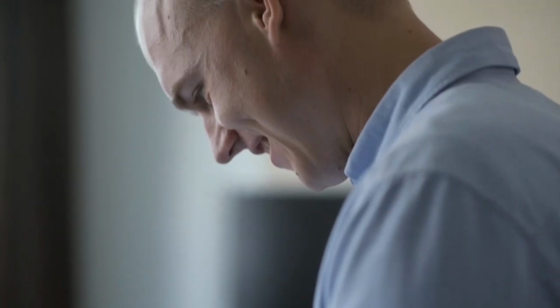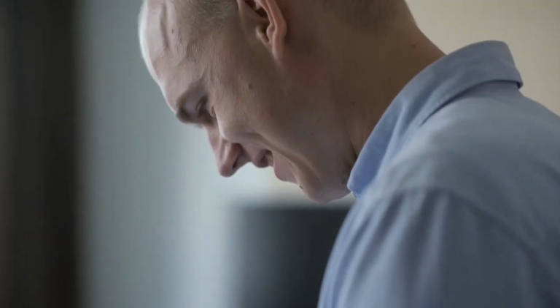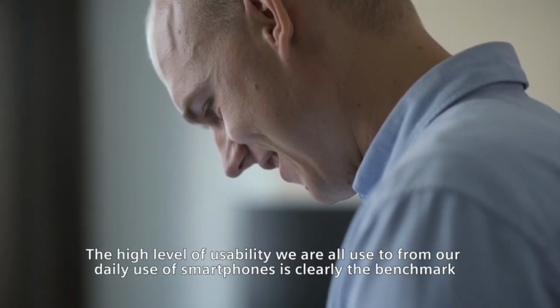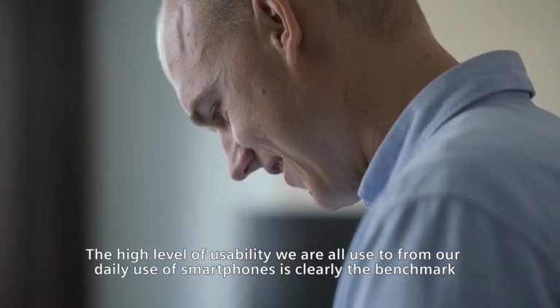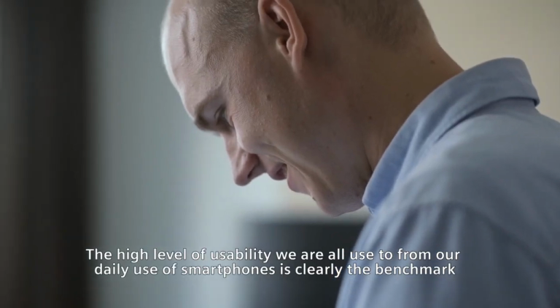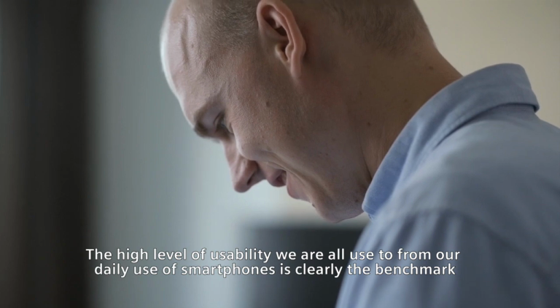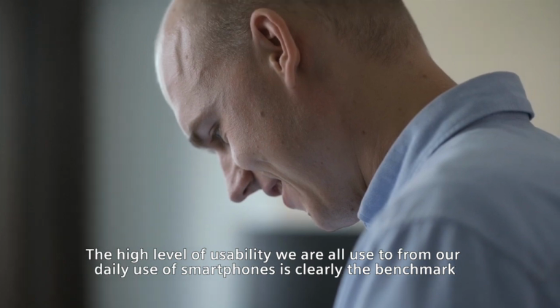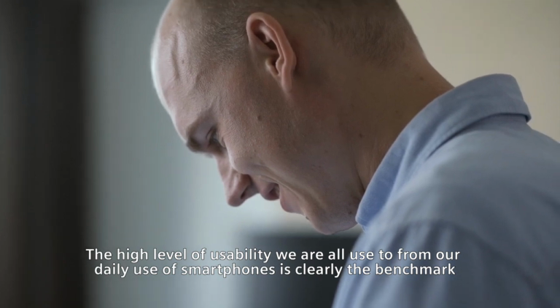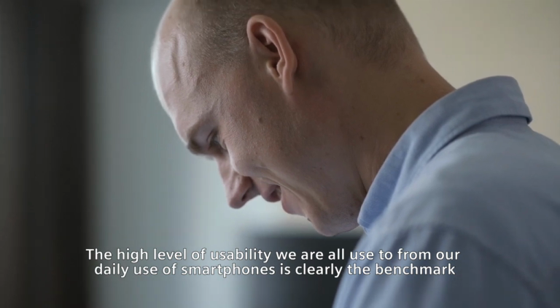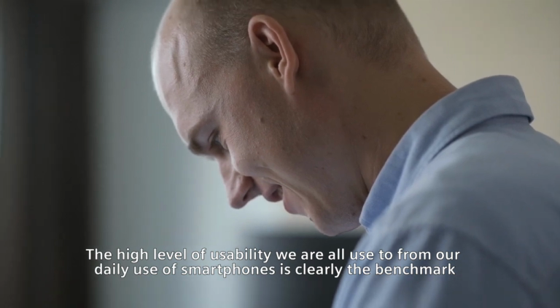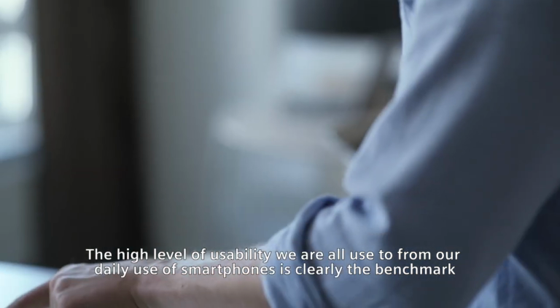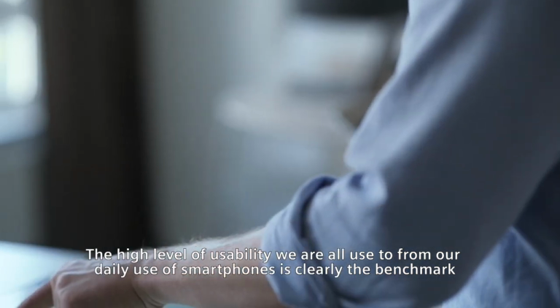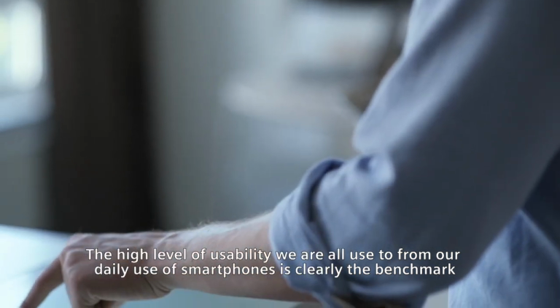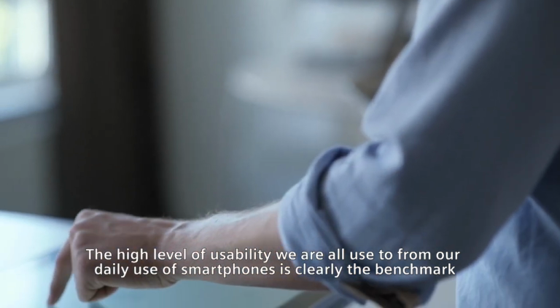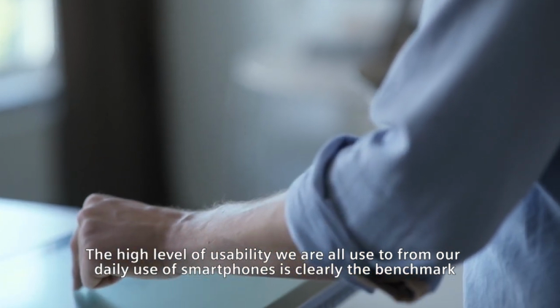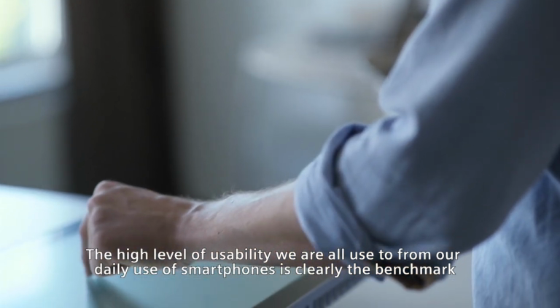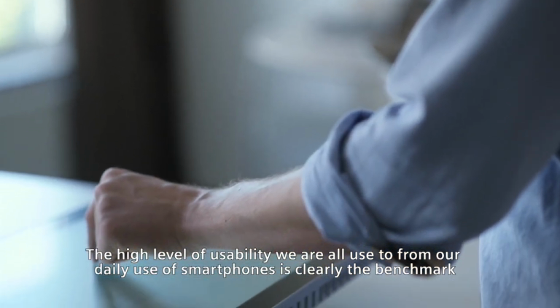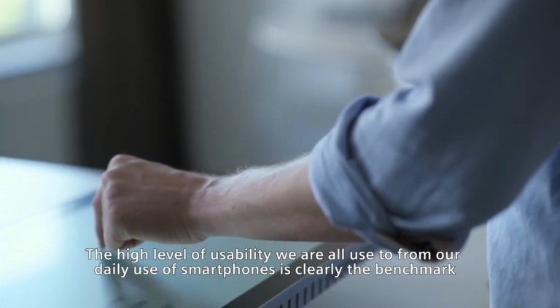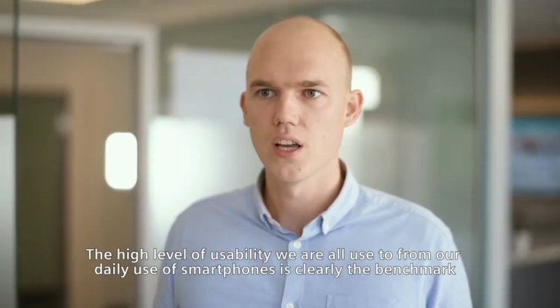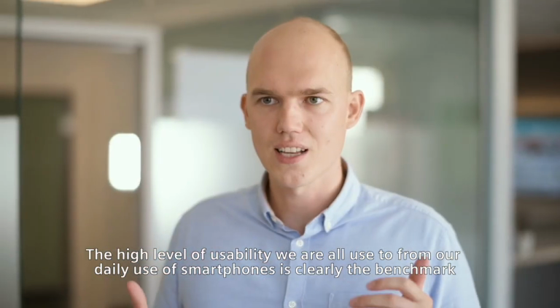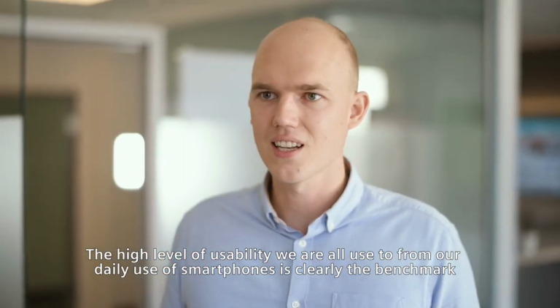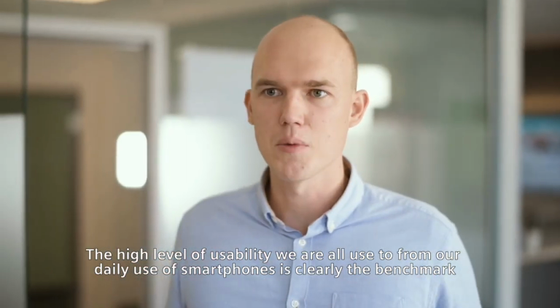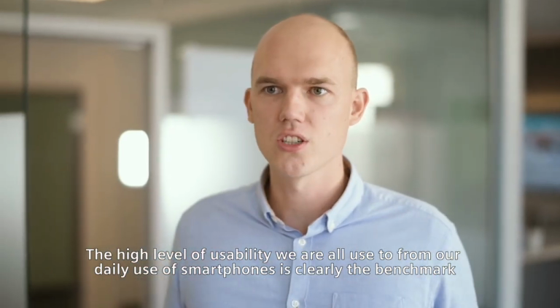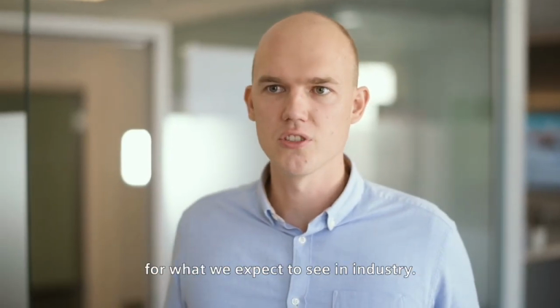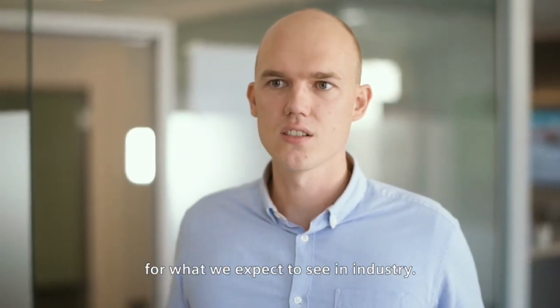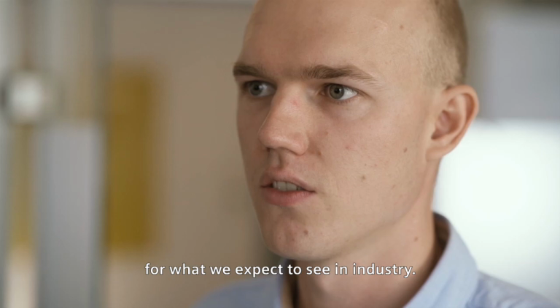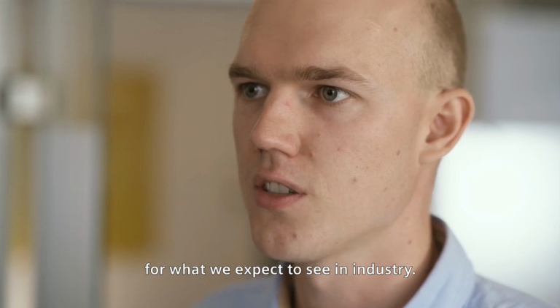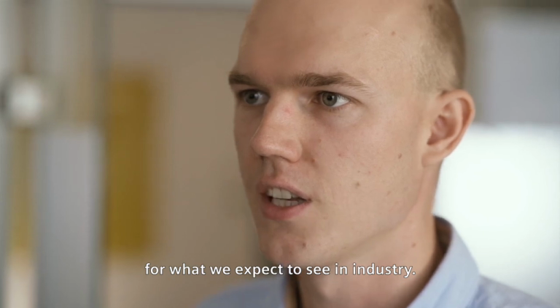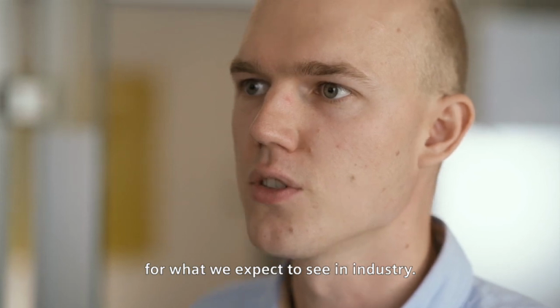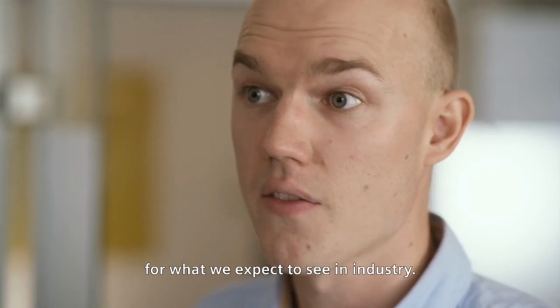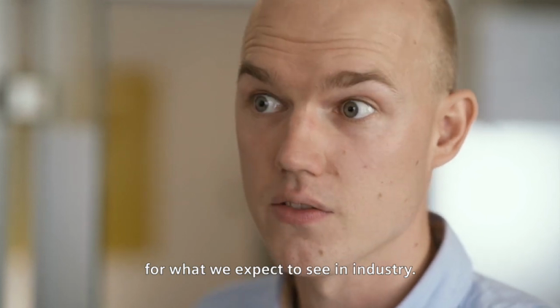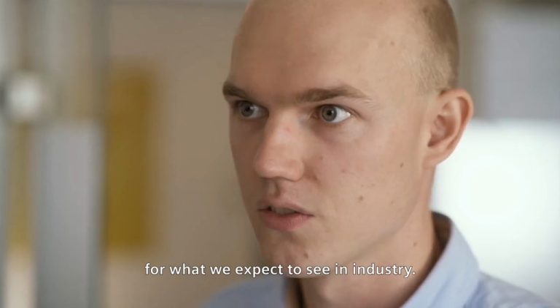A high level of usability — we are all used to from our daily use of smartphones — is clearly the benchmark for what we expect to see in industry.